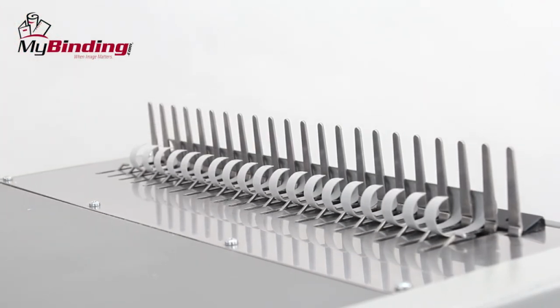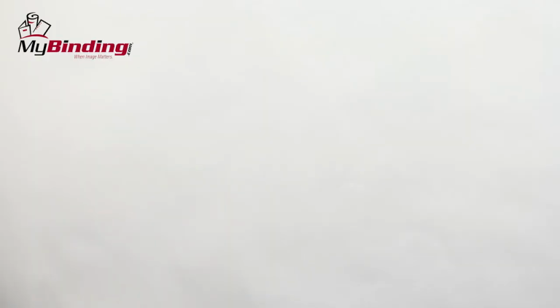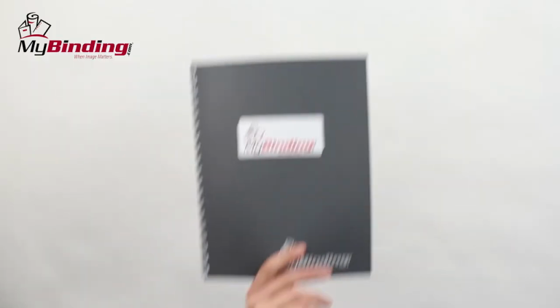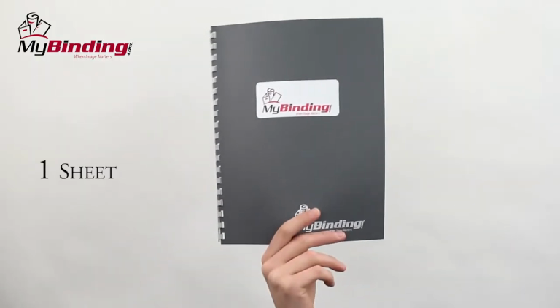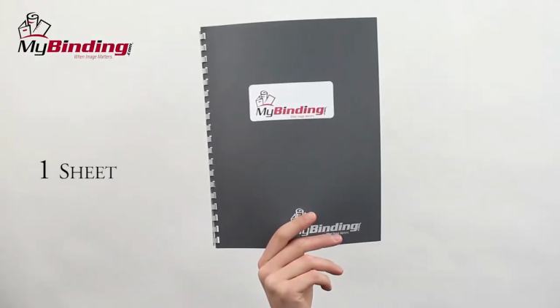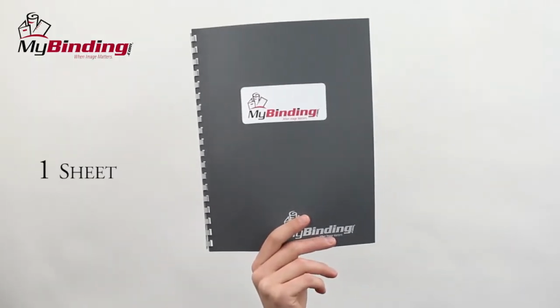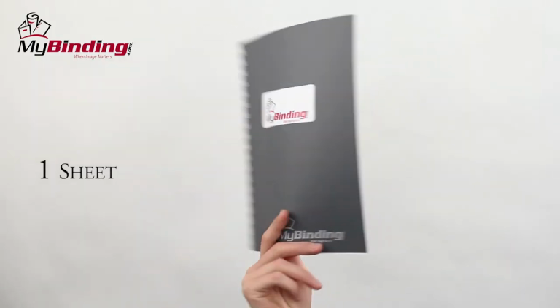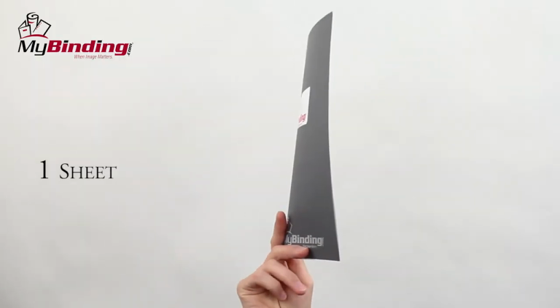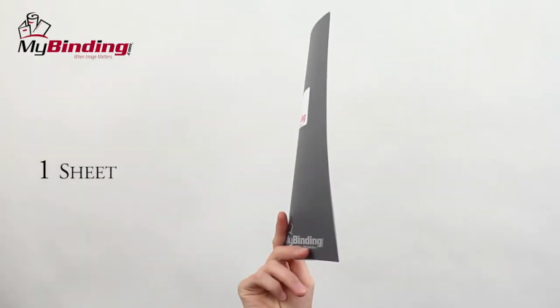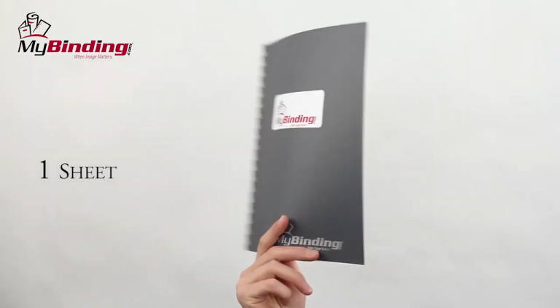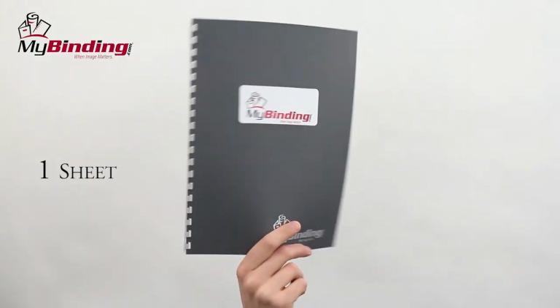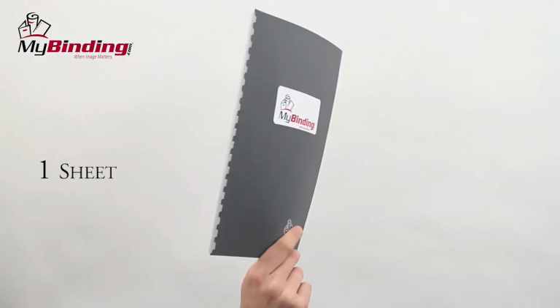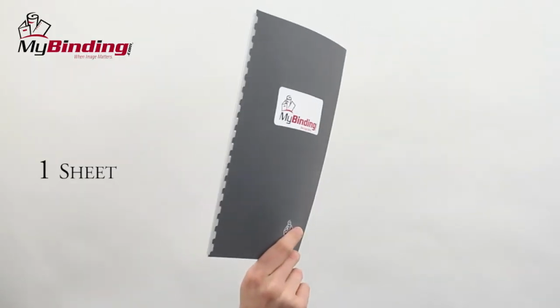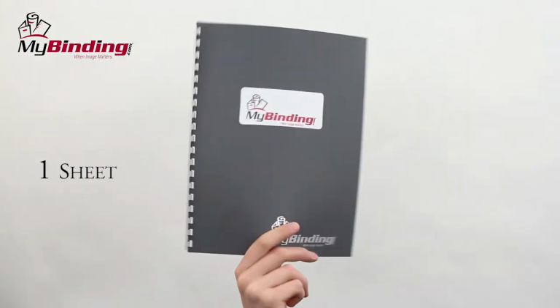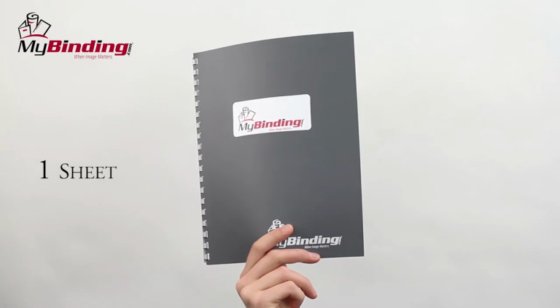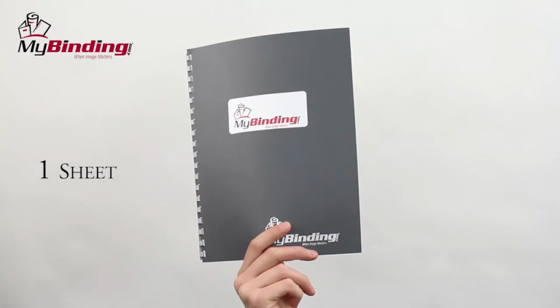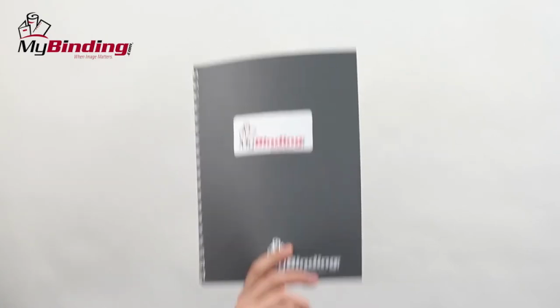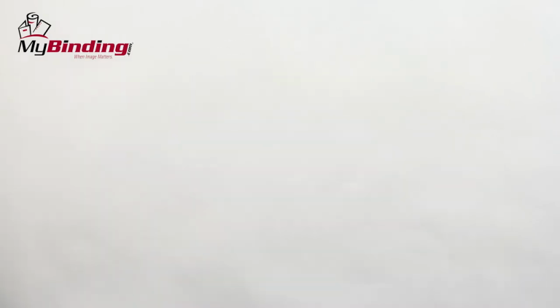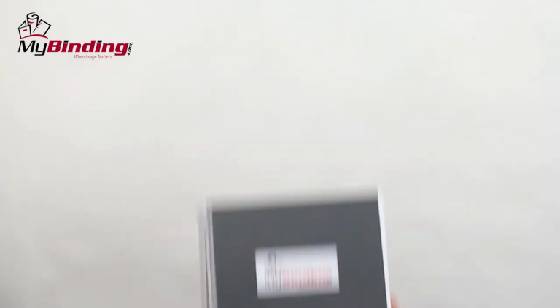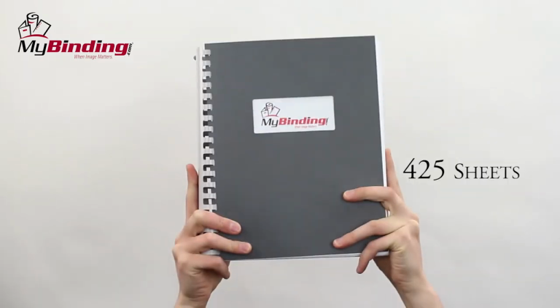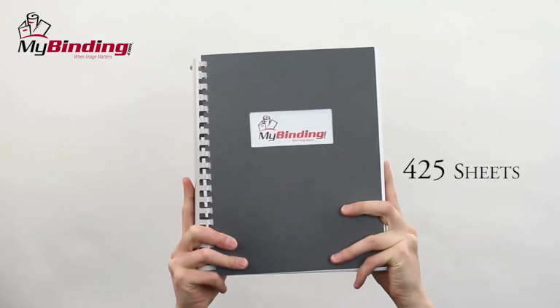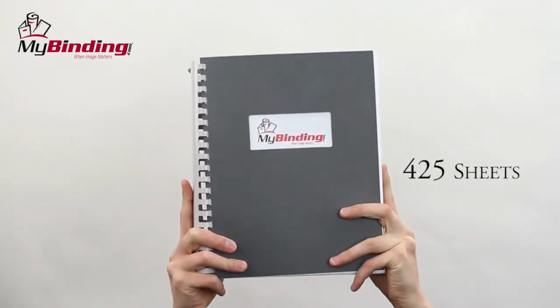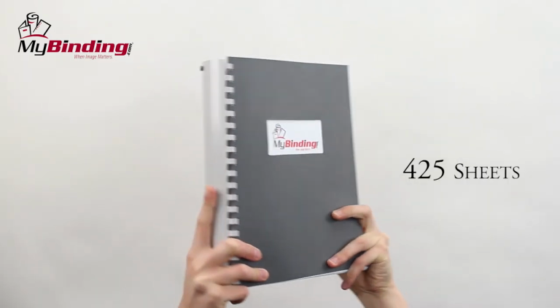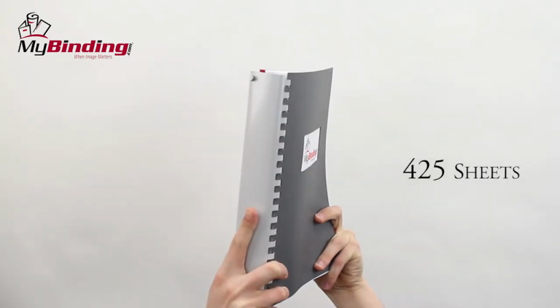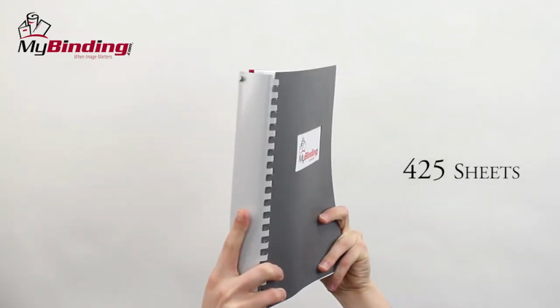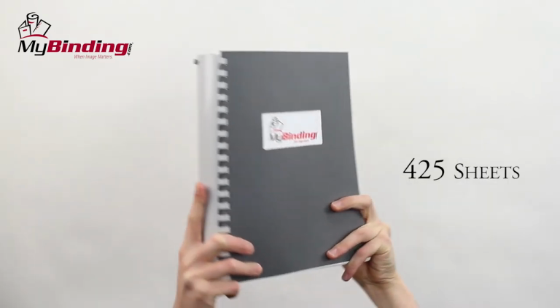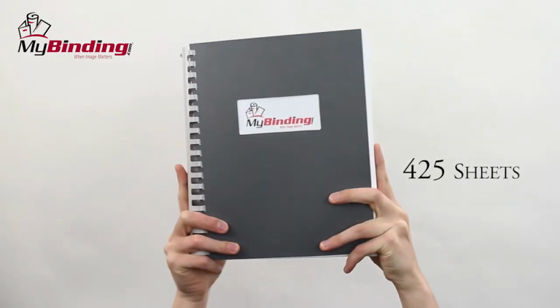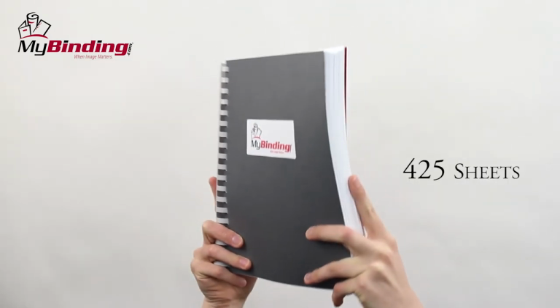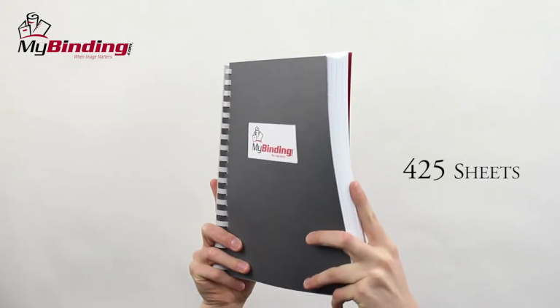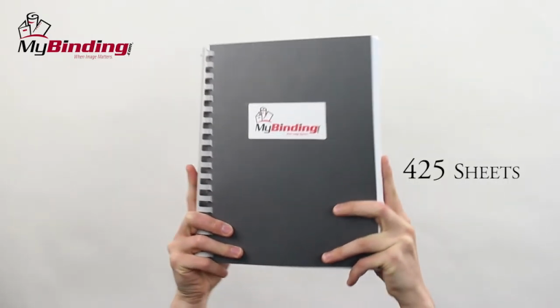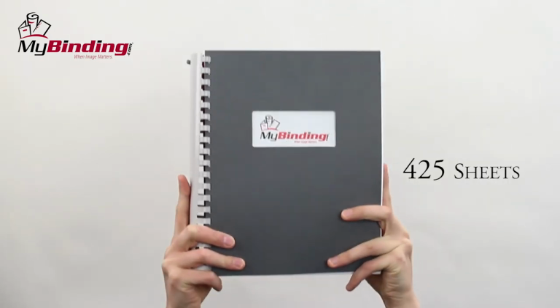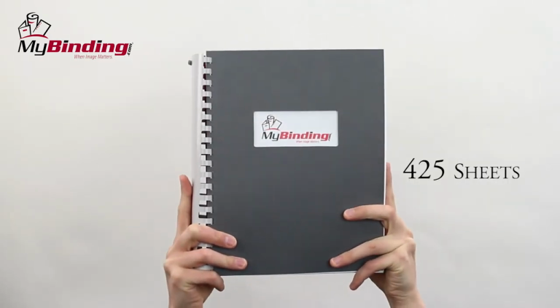Depending on your choice of size, you can fit one sheet to 425 sheets of paper, and we think that's a good sized book.